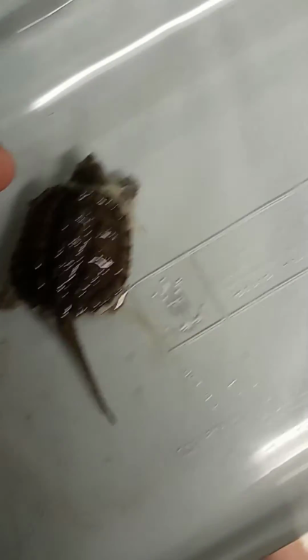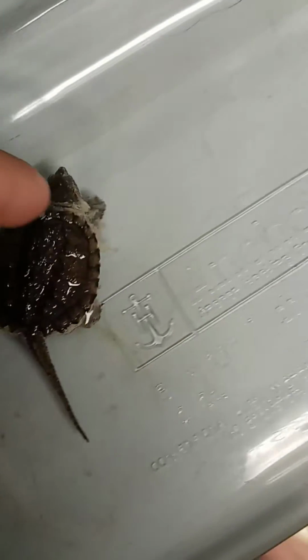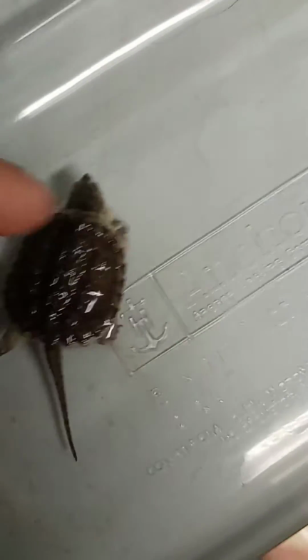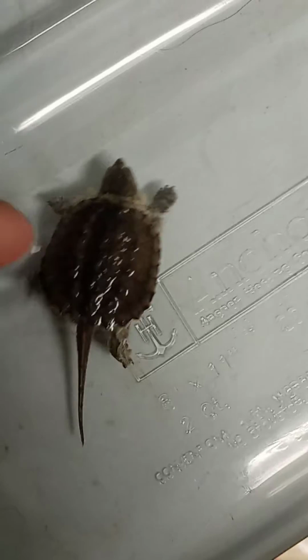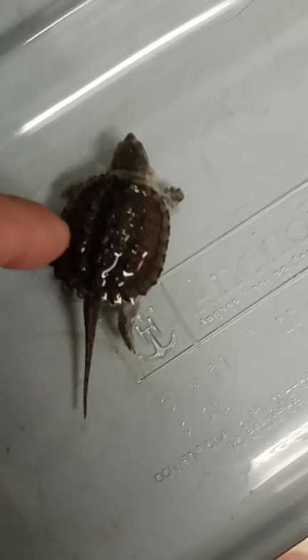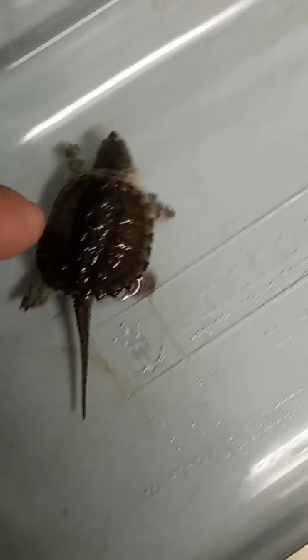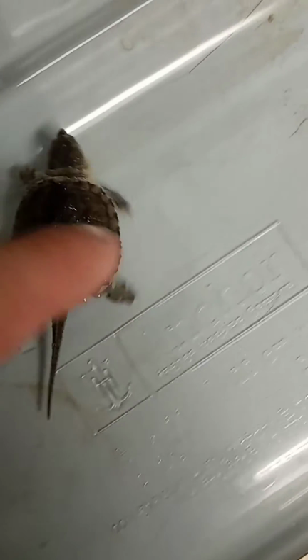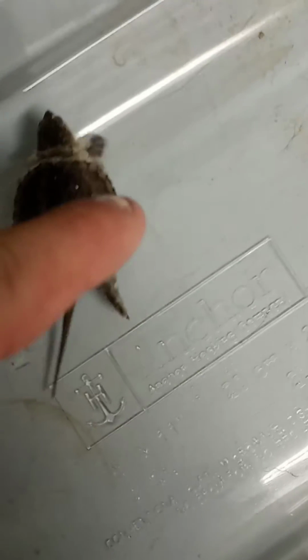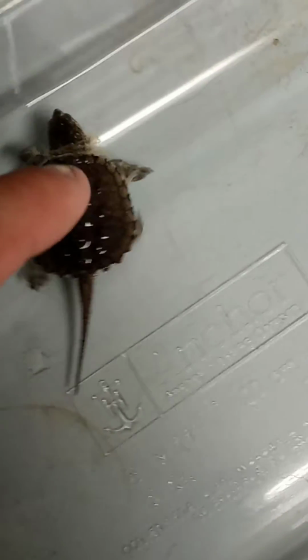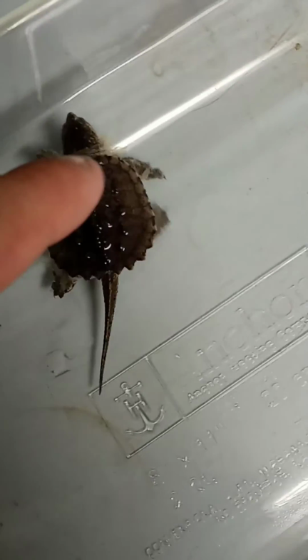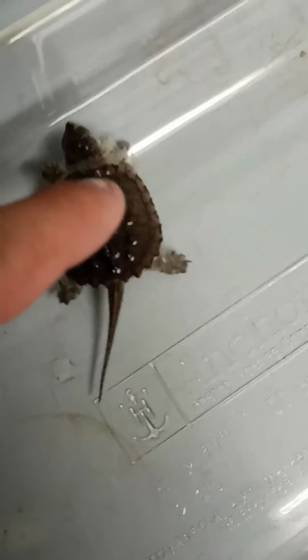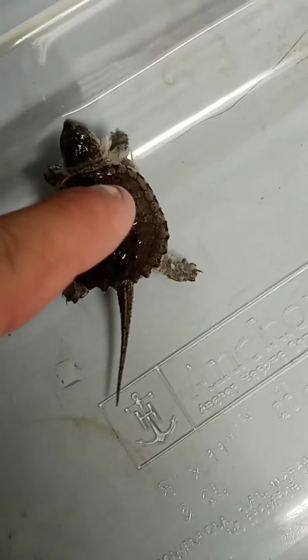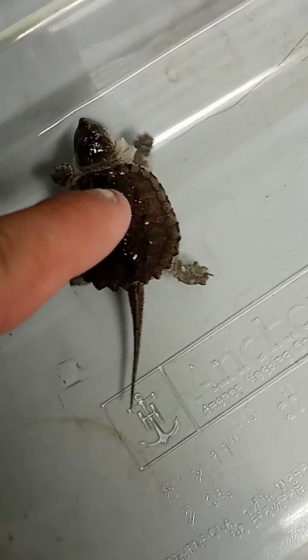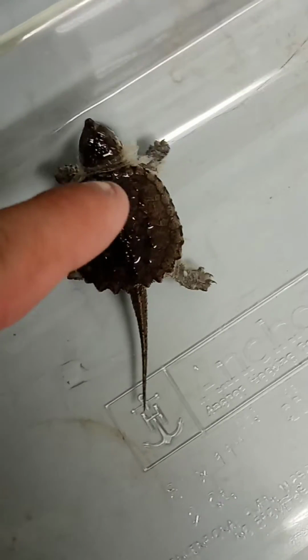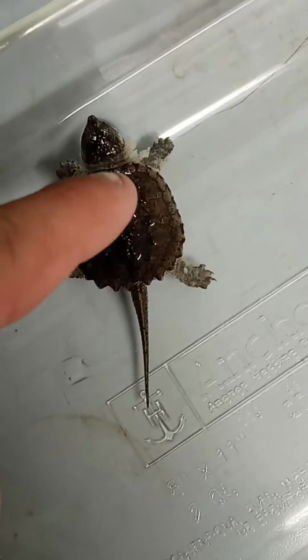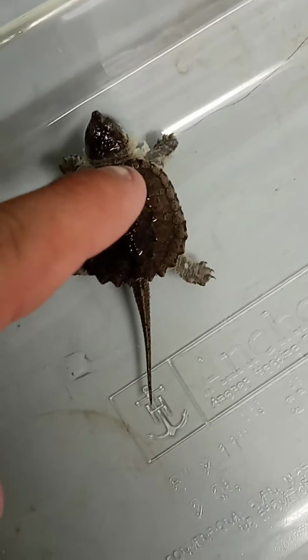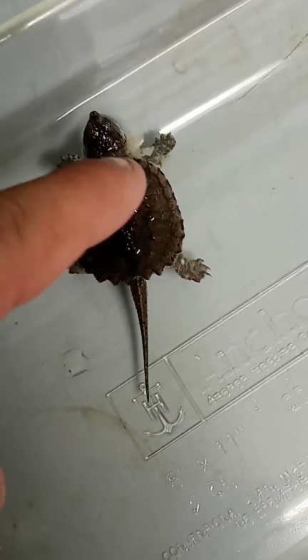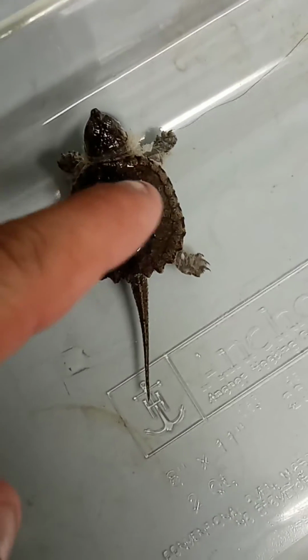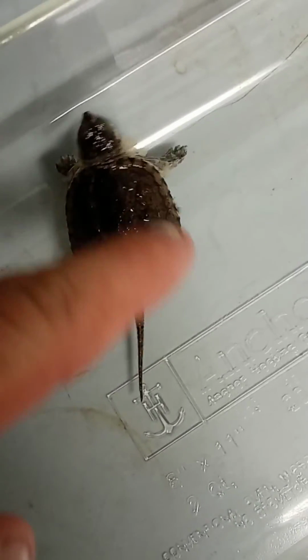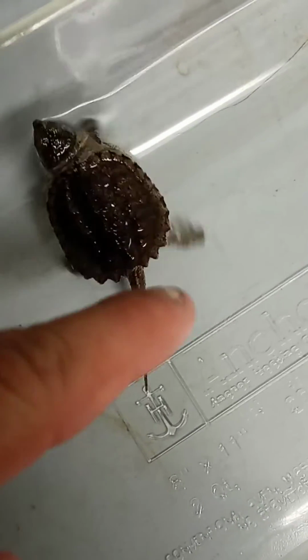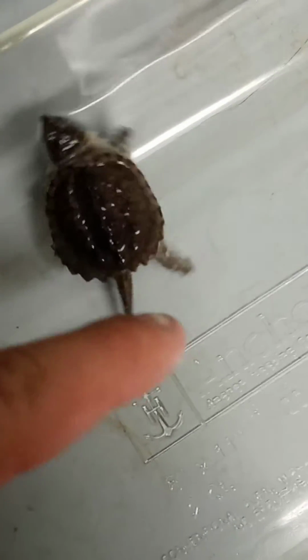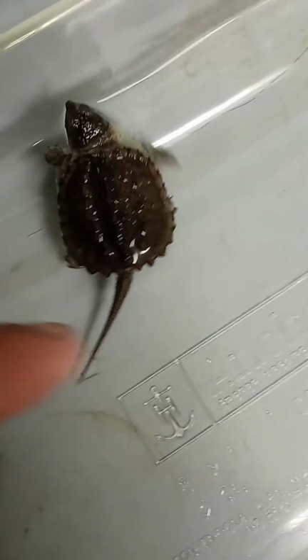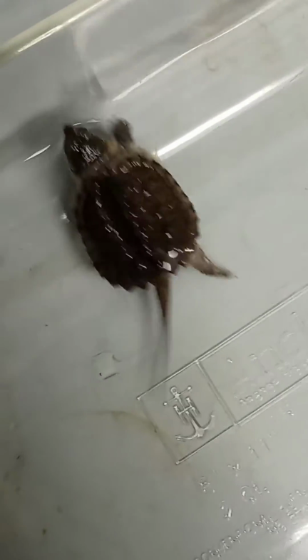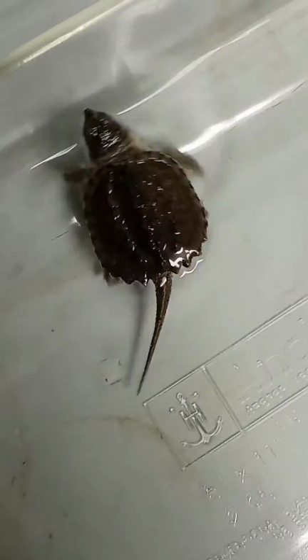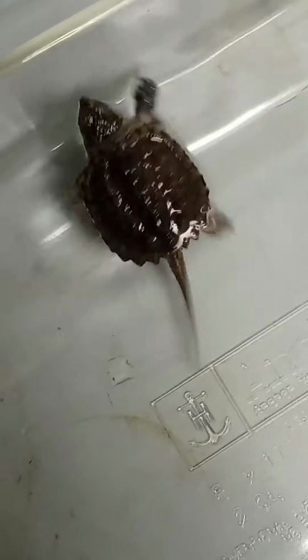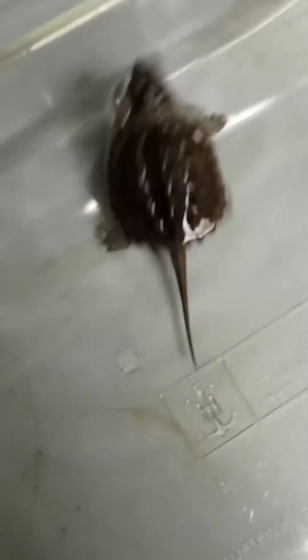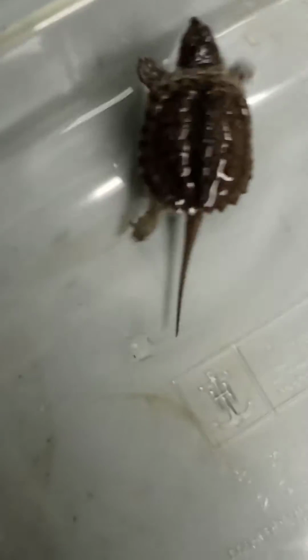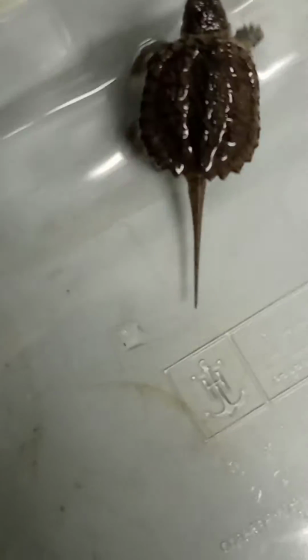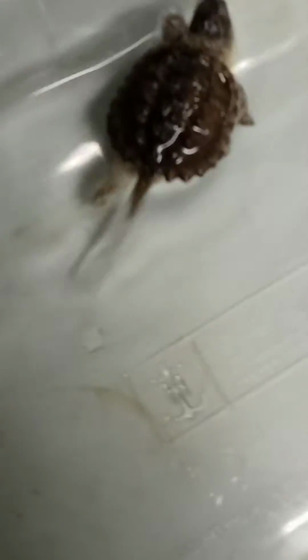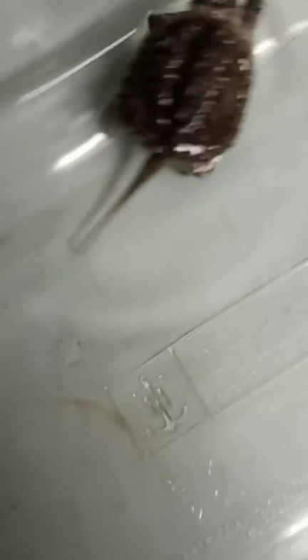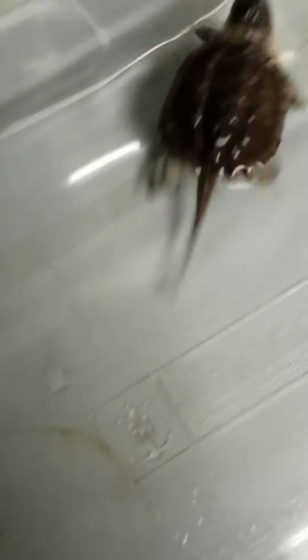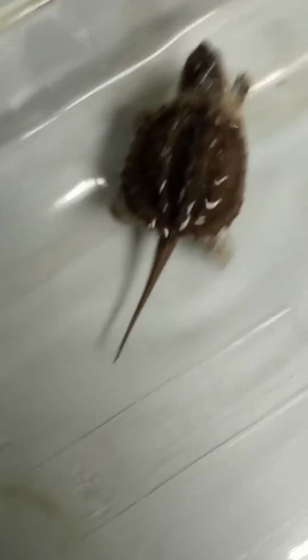I'm trying to save this little guy. You can see he's got a skin fungus problem — his skin's peeling off his entire body, his arms, his neck.